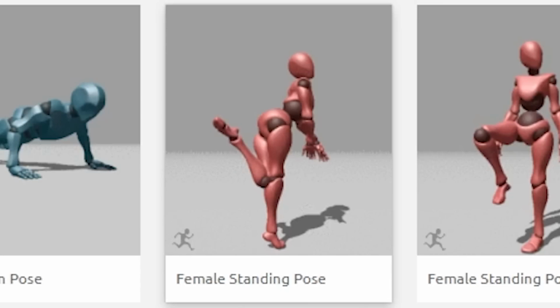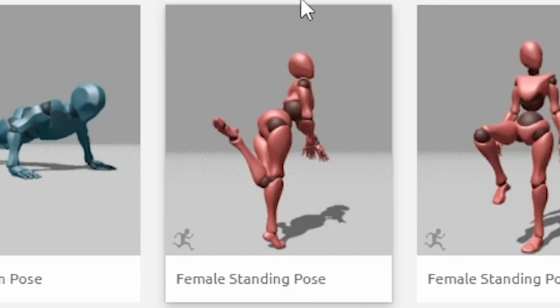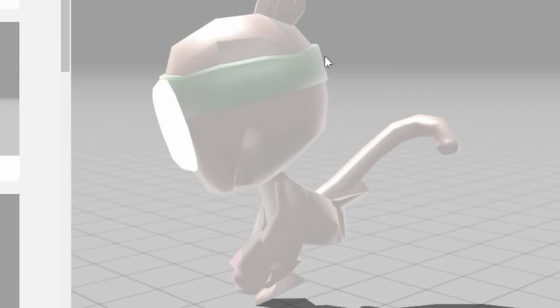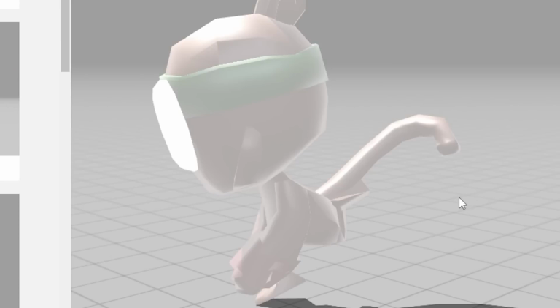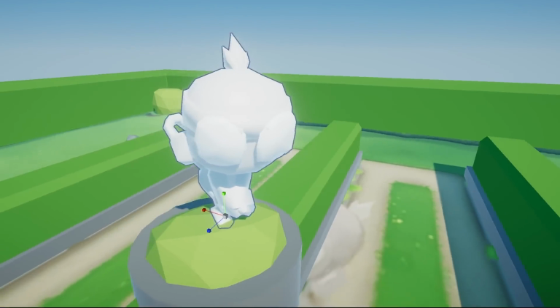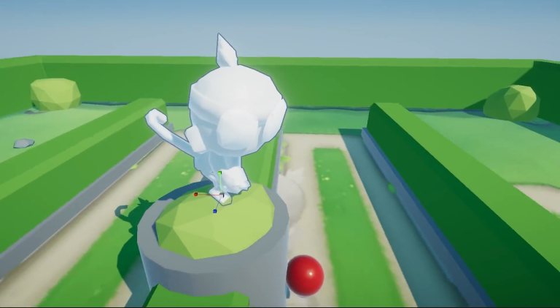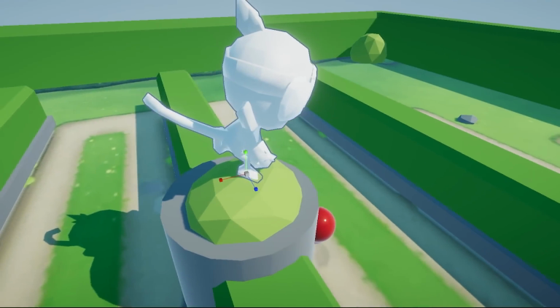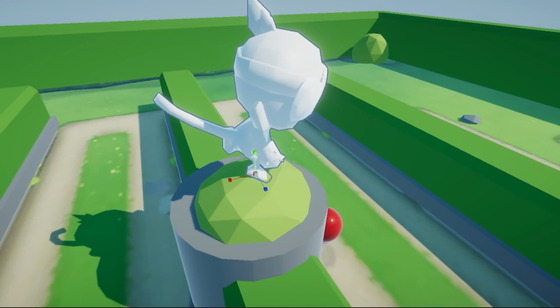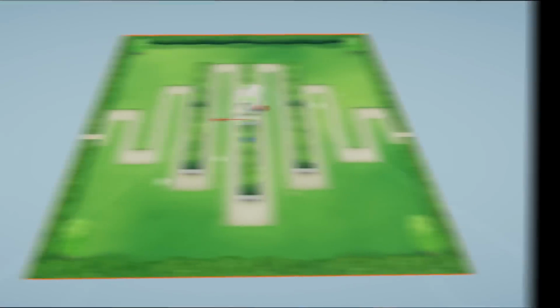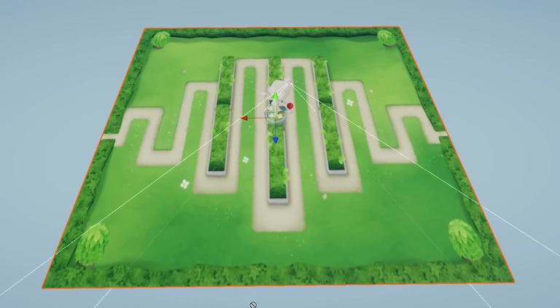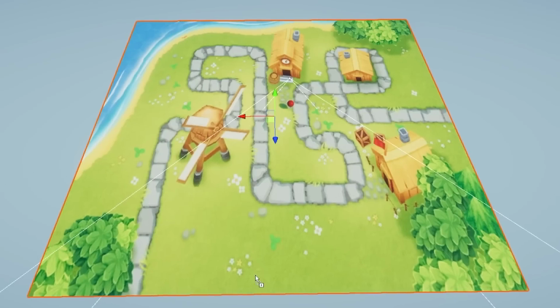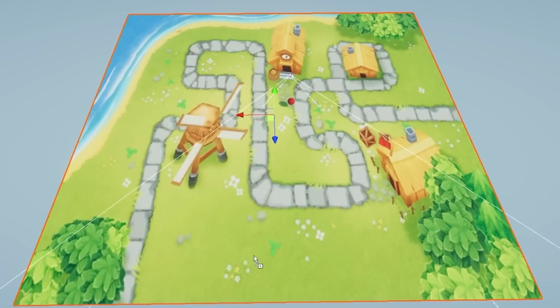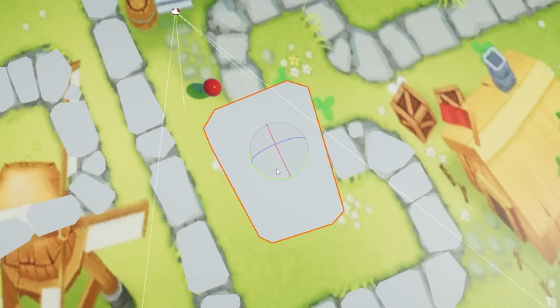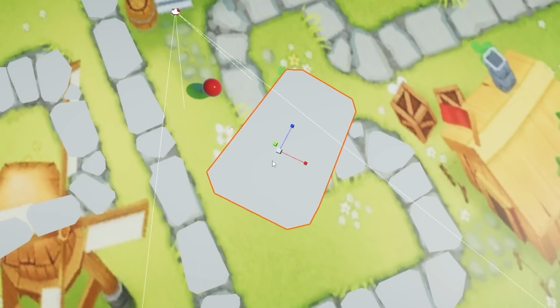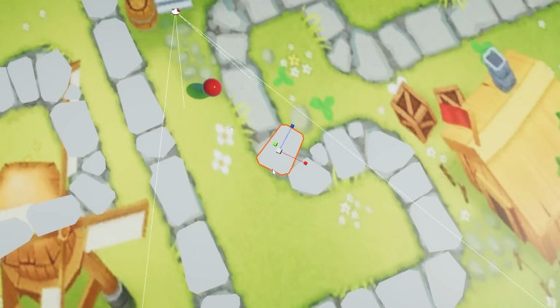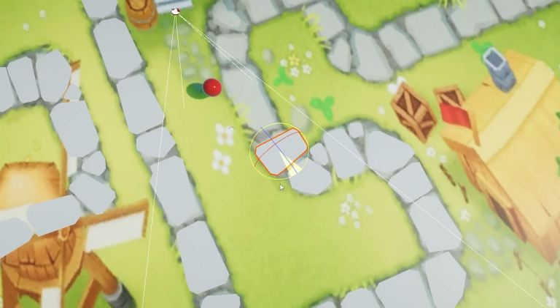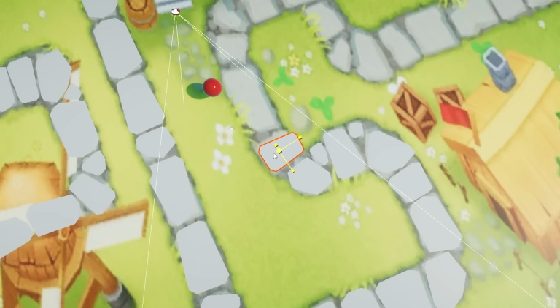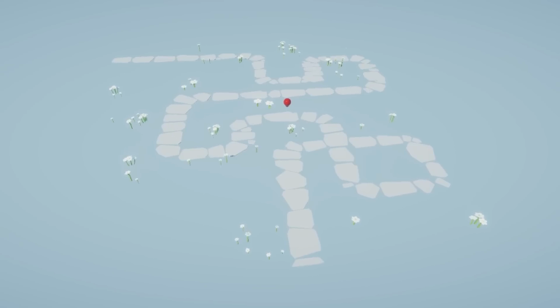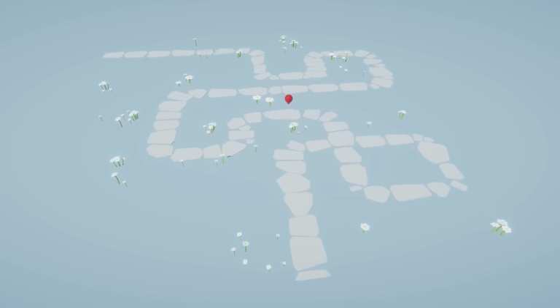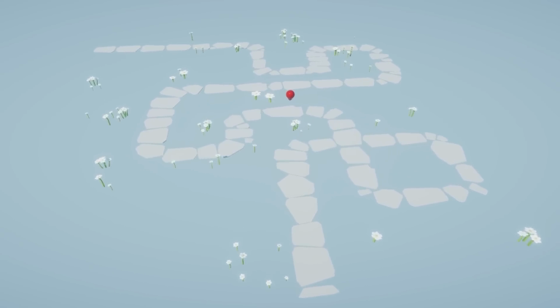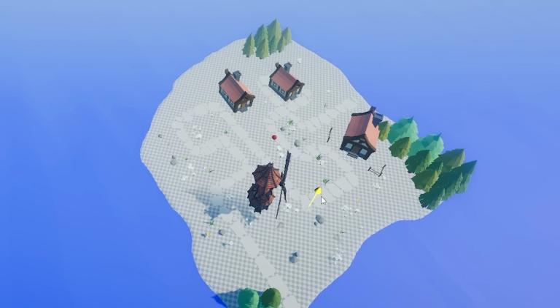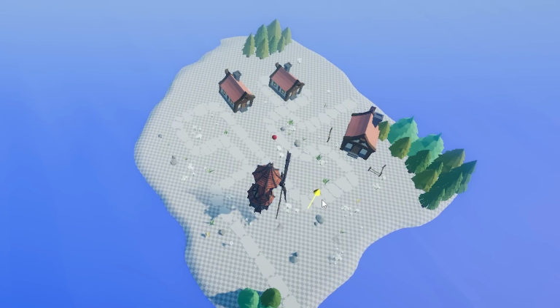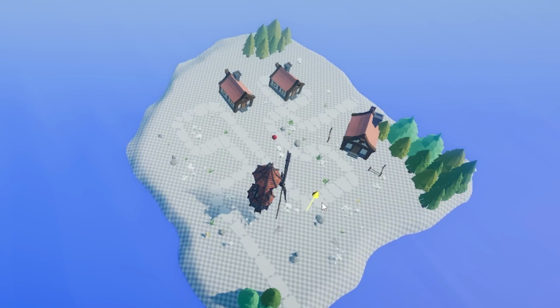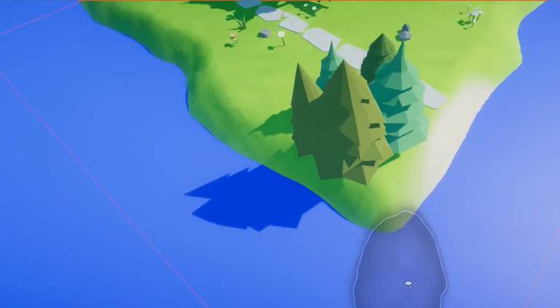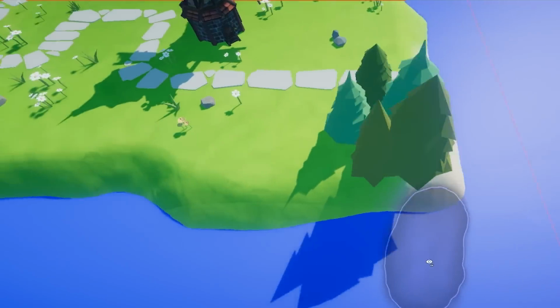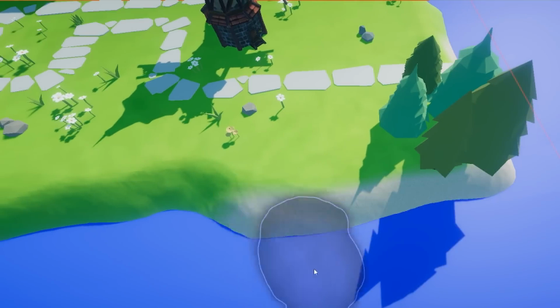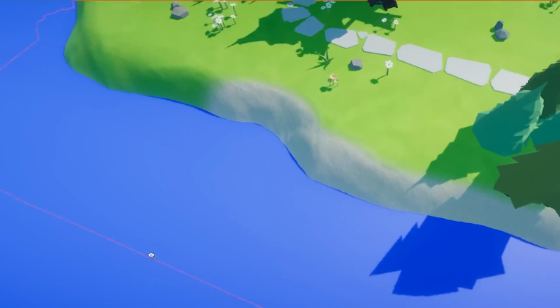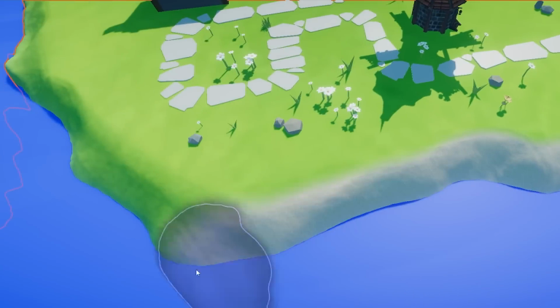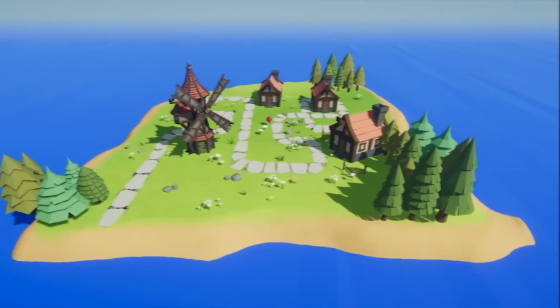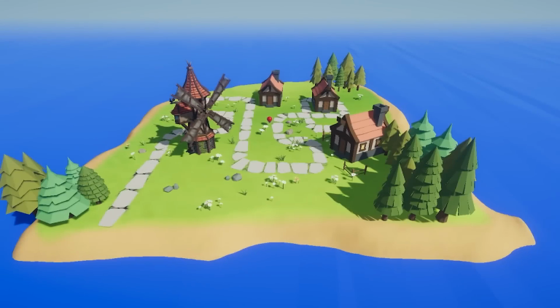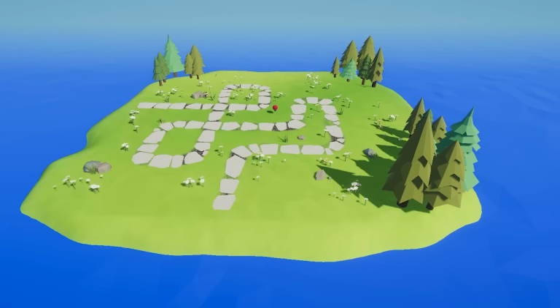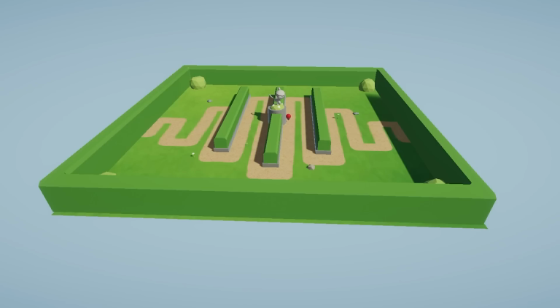For the statue, I just got a monkey model, turned it gray, and gave it a sus pose. And lastly, I made Town Center, which had even more stones and flowers to place than Monkey Meadow. Pretty conveniently, there's a coast in this map as well, so we can make it into an island too. I'm pretty happy with how these have turned out.